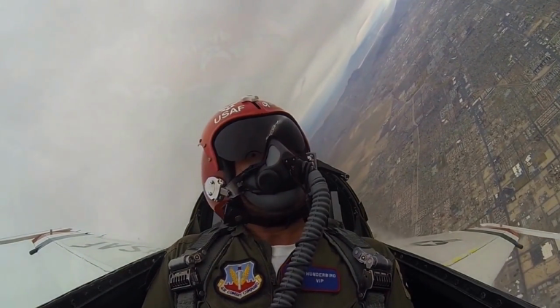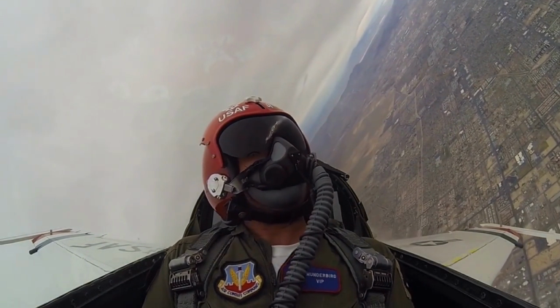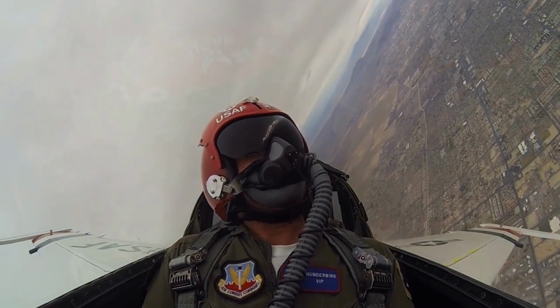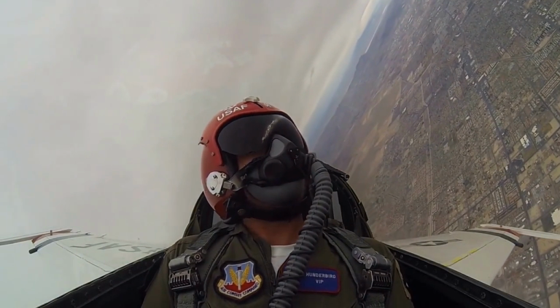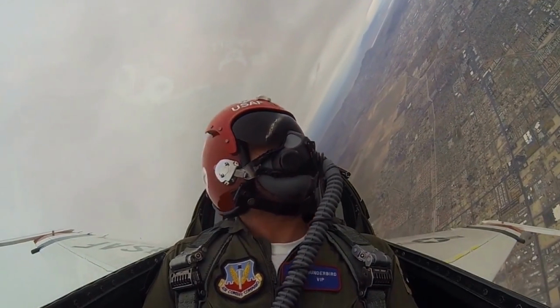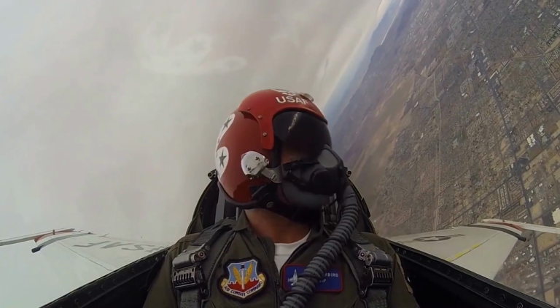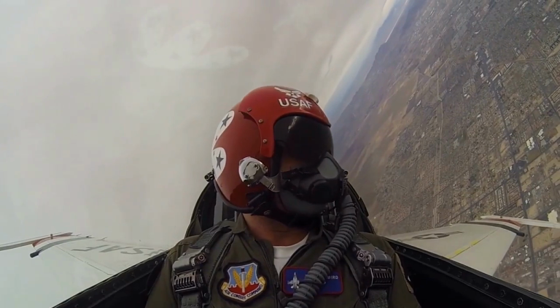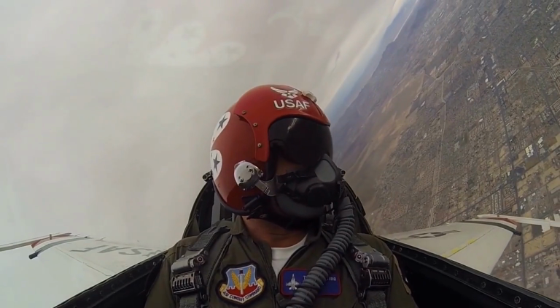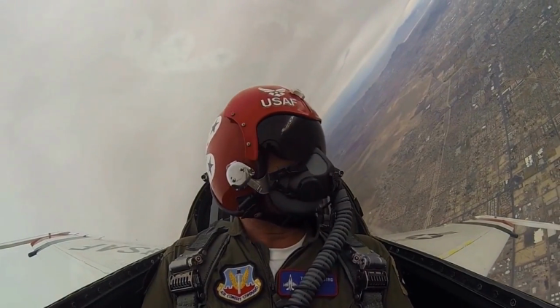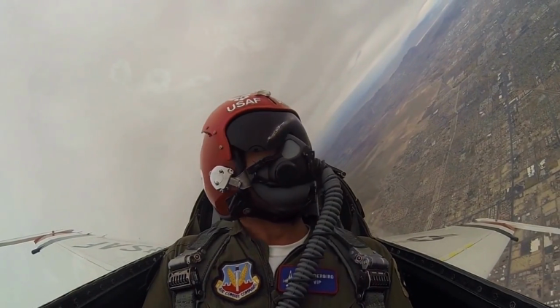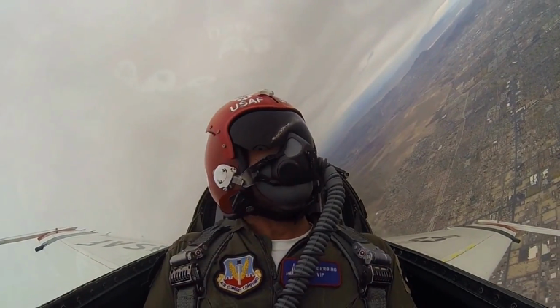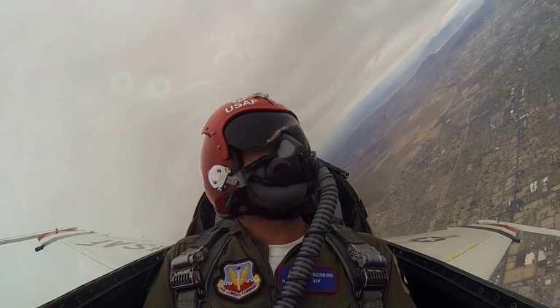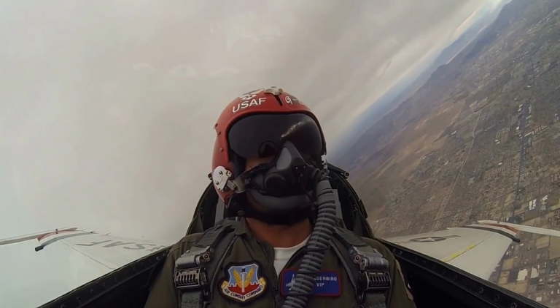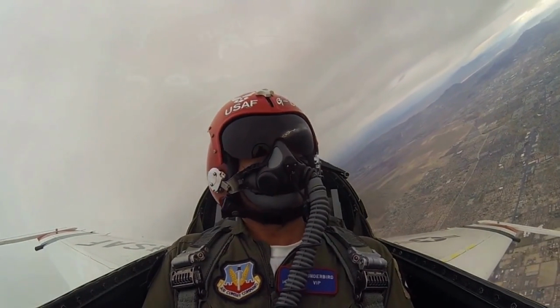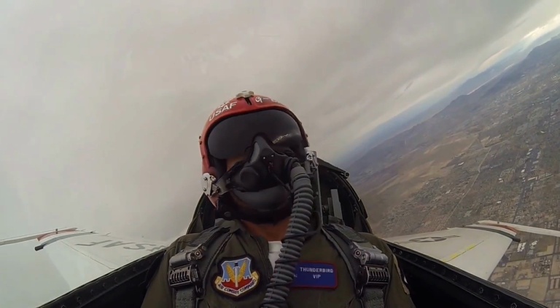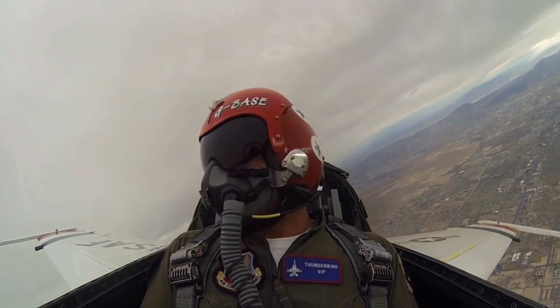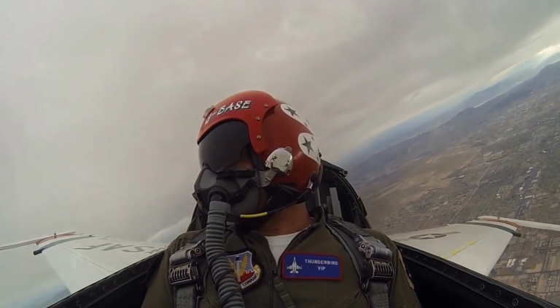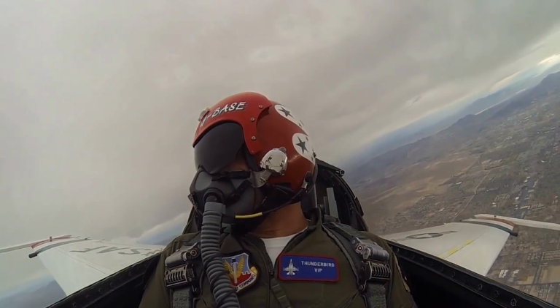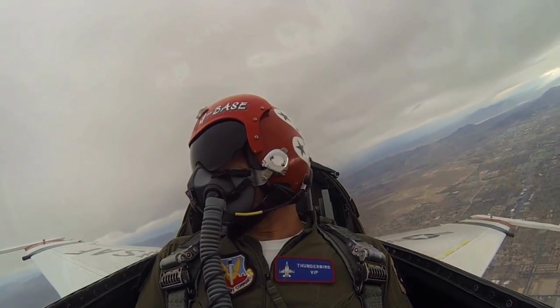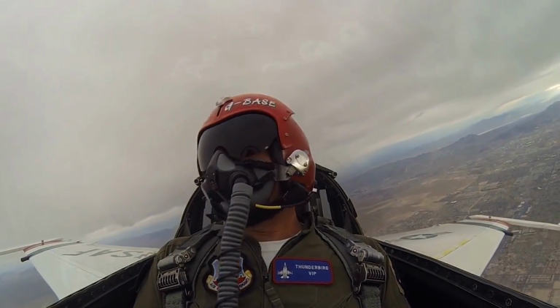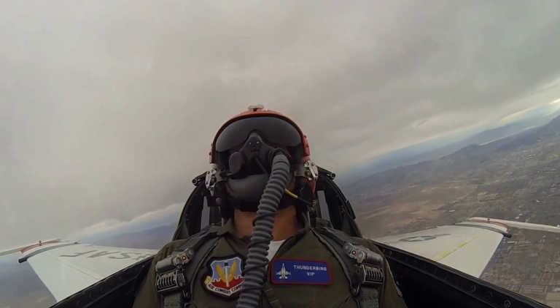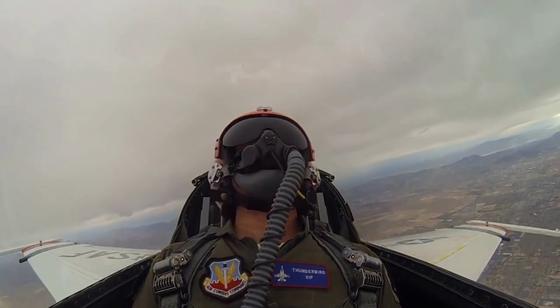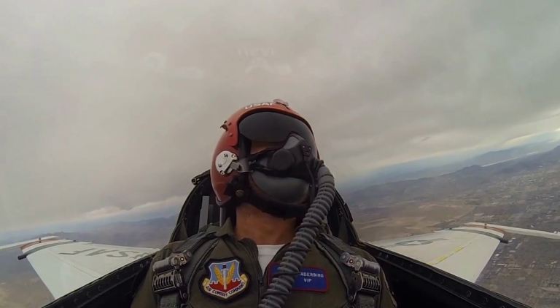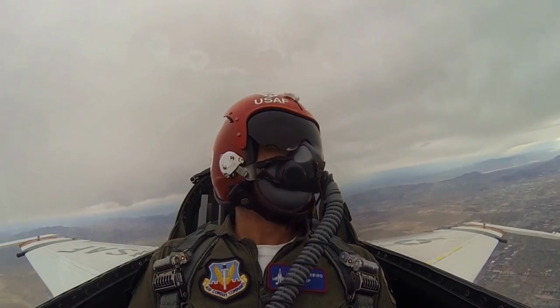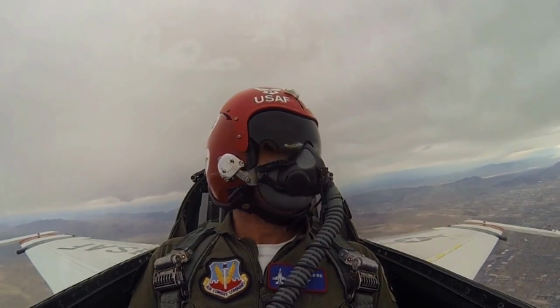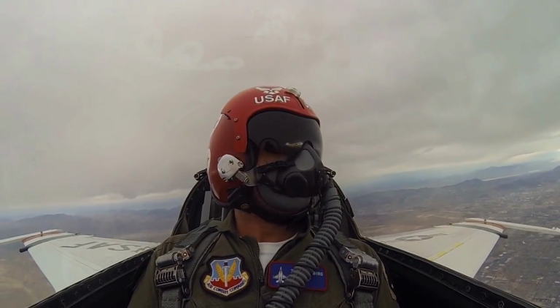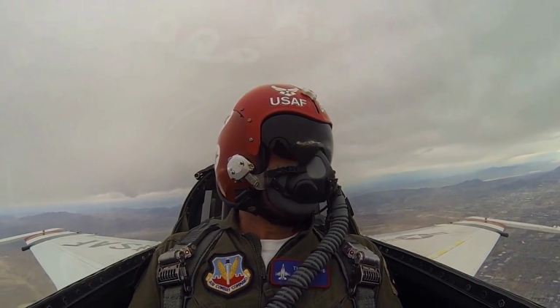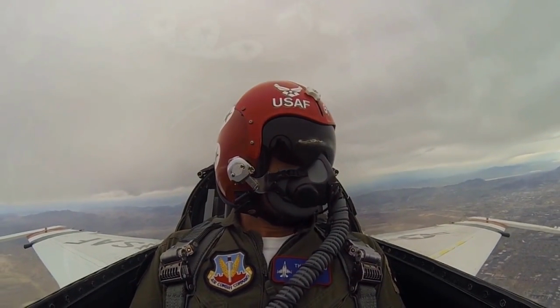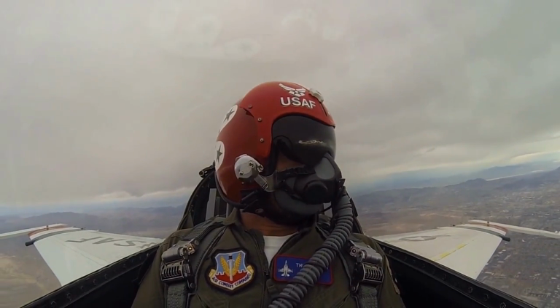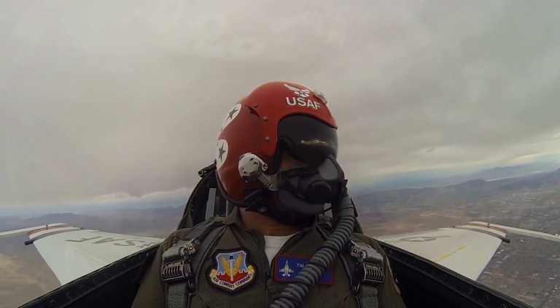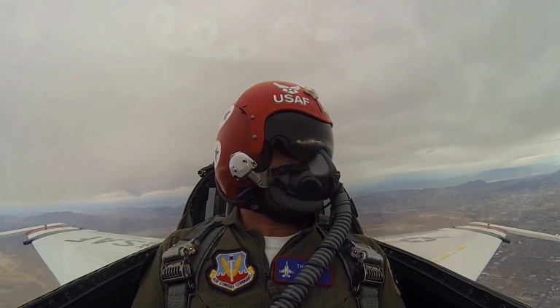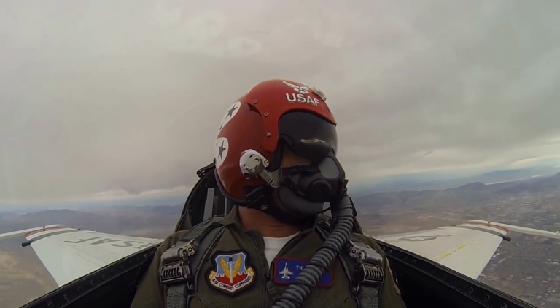Oh my God. That's the best thing I ever did in my life. Oh my God. We're leveling VFR at 8,500 for weather.